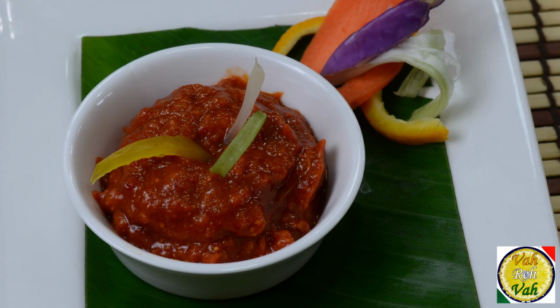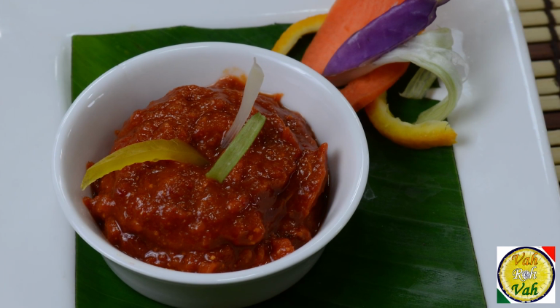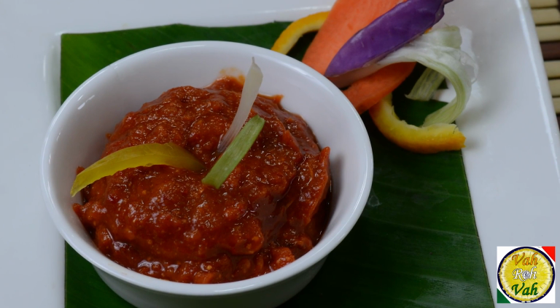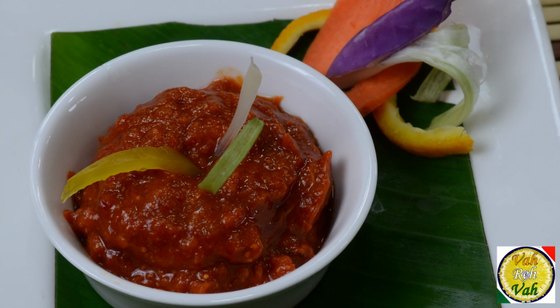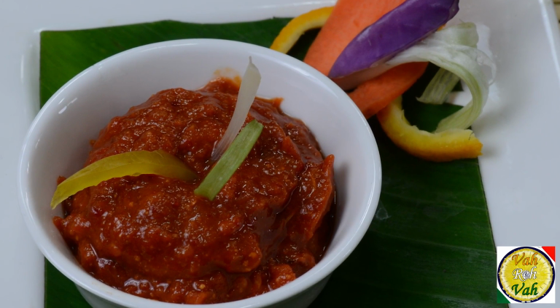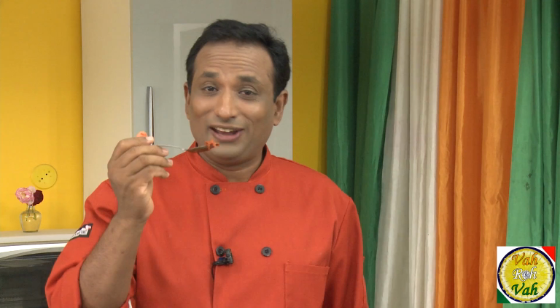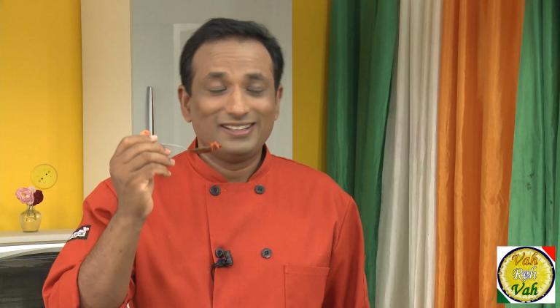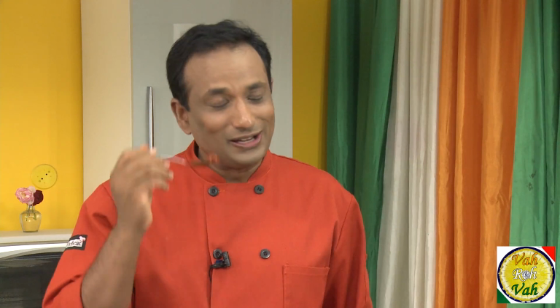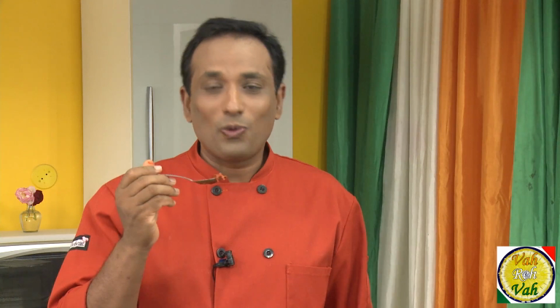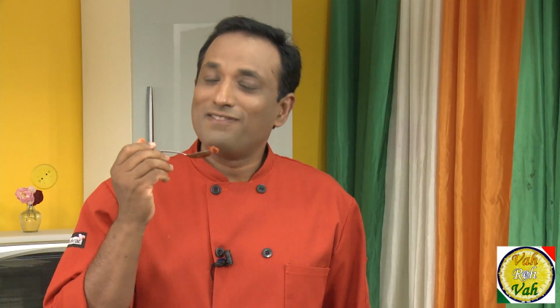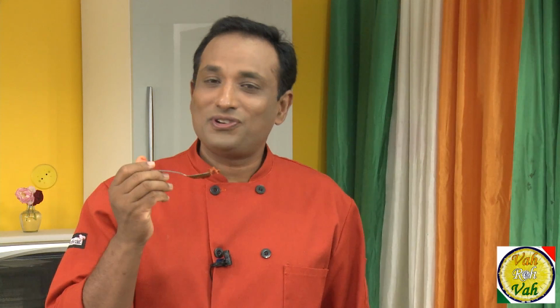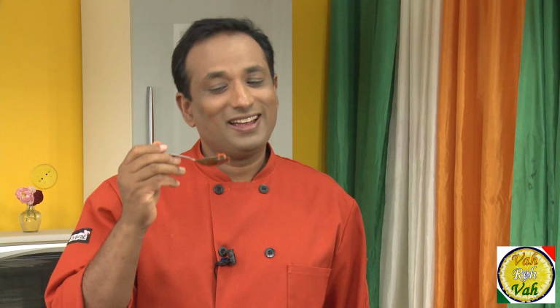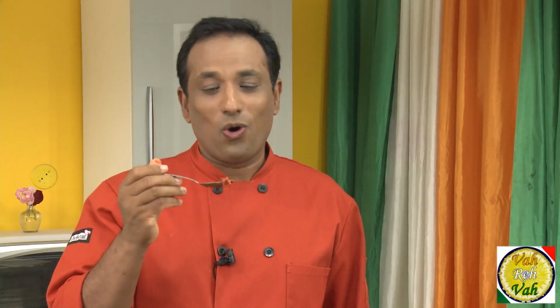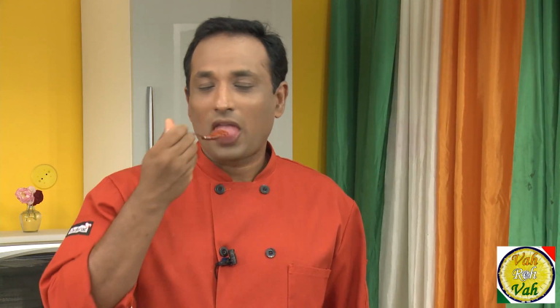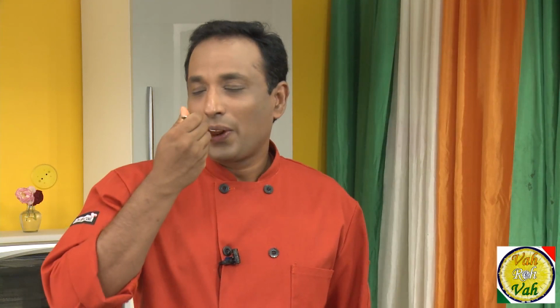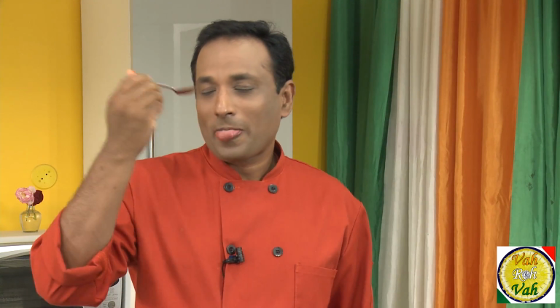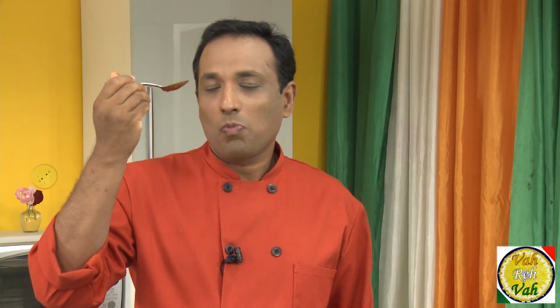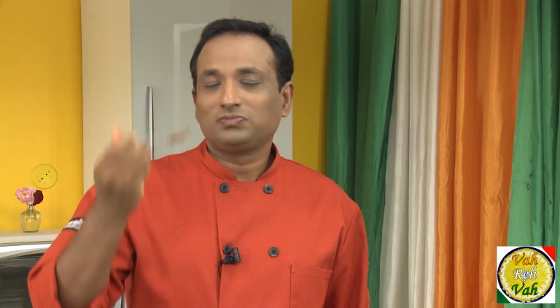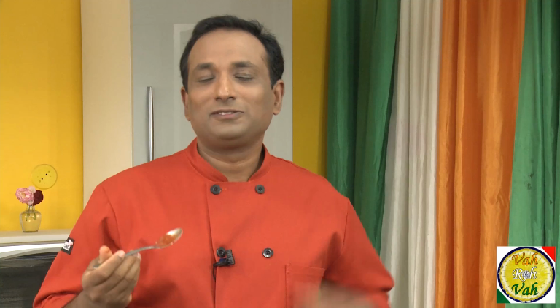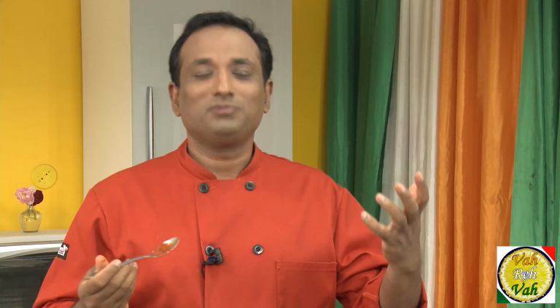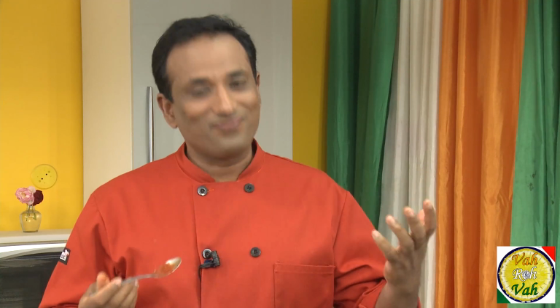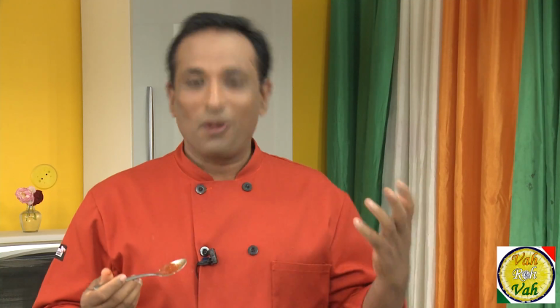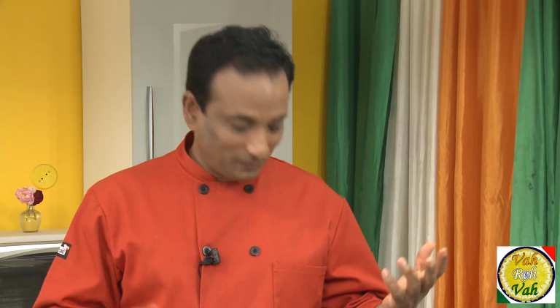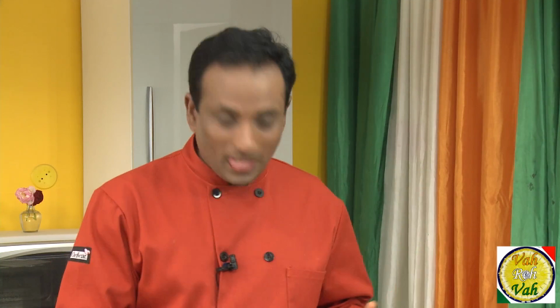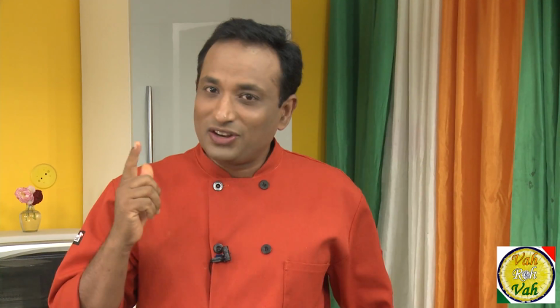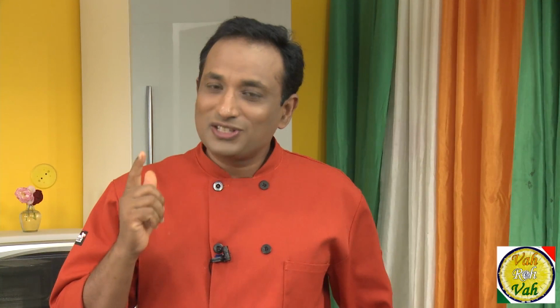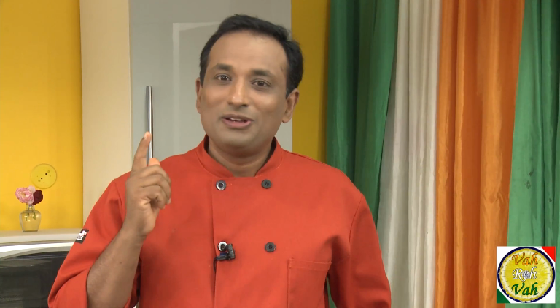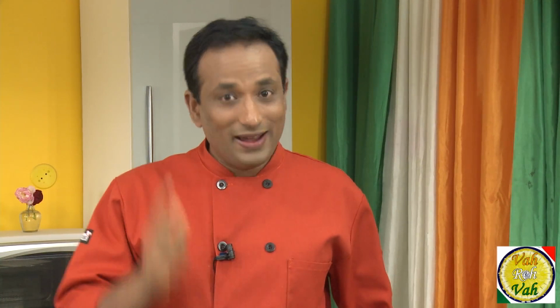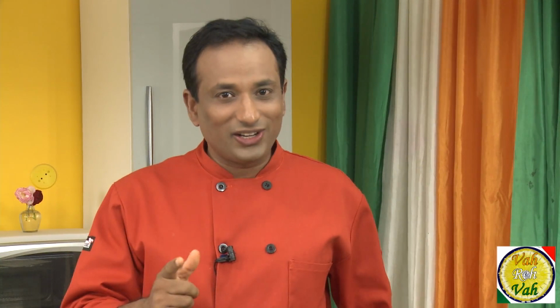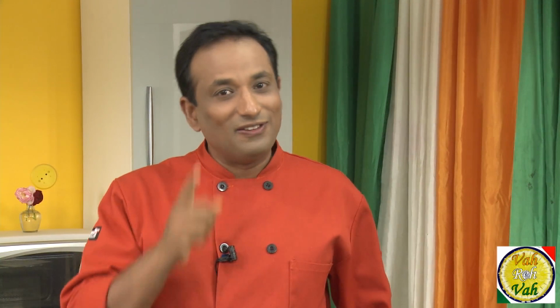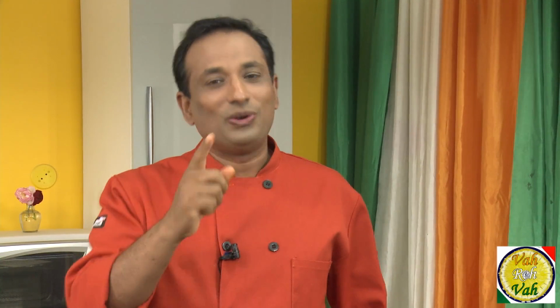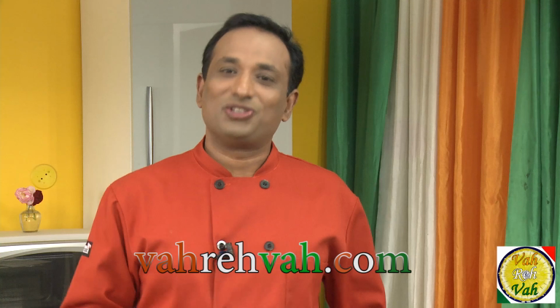You will not believe how amazing this chutney tastes — it's super refreshing and awesome. Dear friends, make this chutney and we will see you in another session.